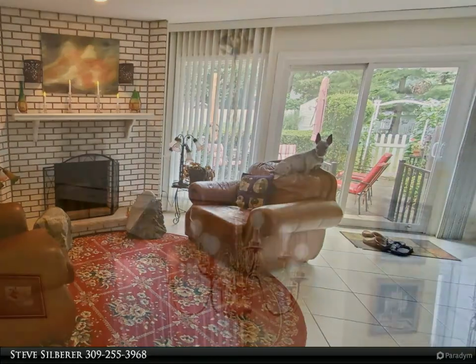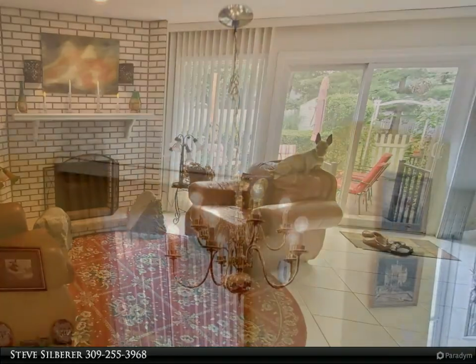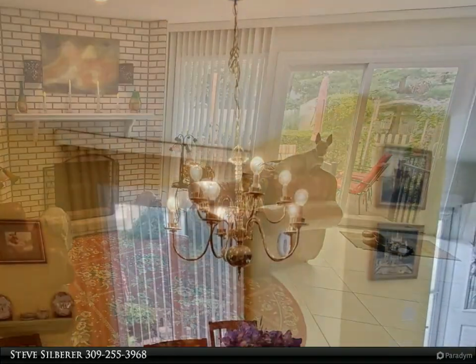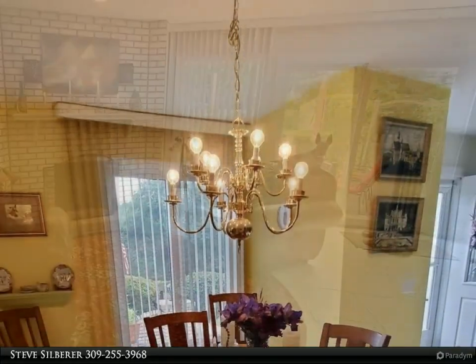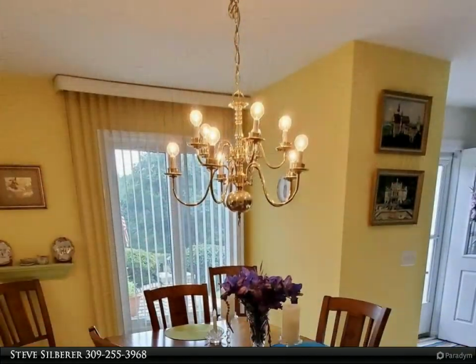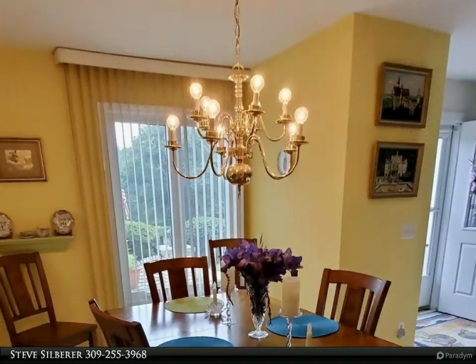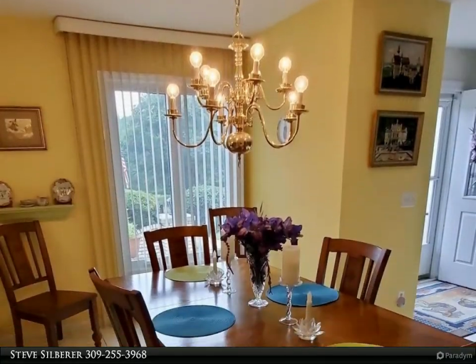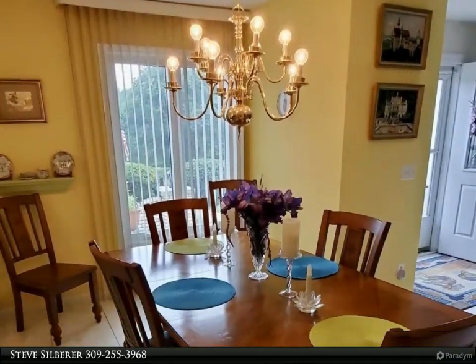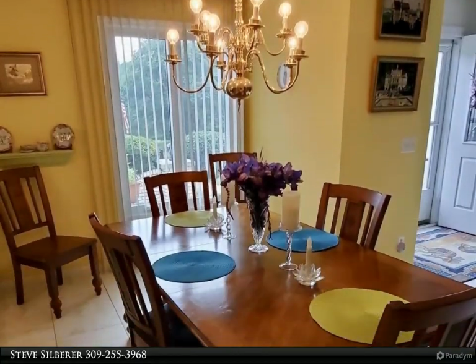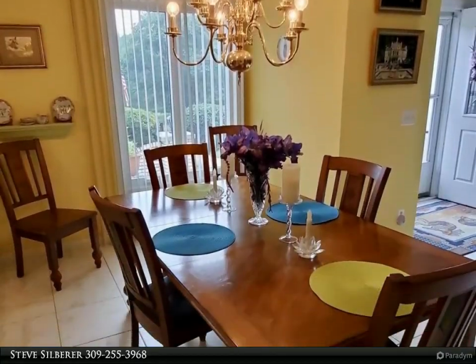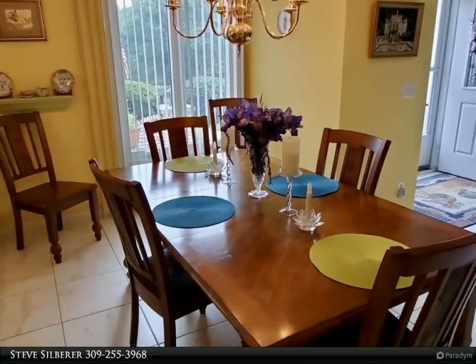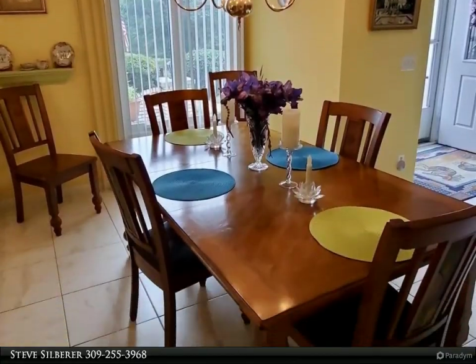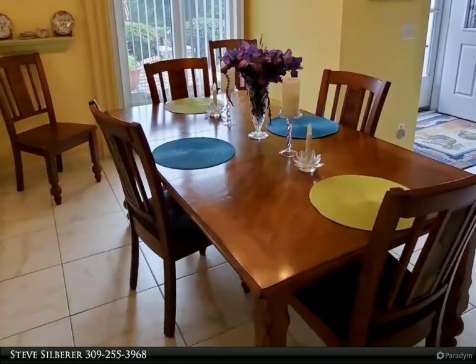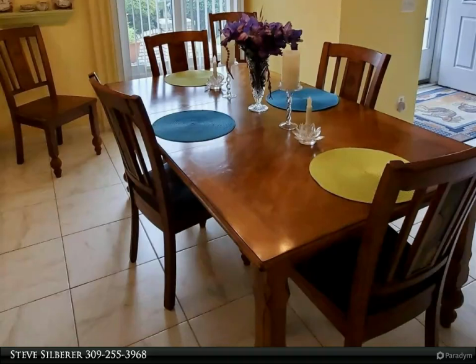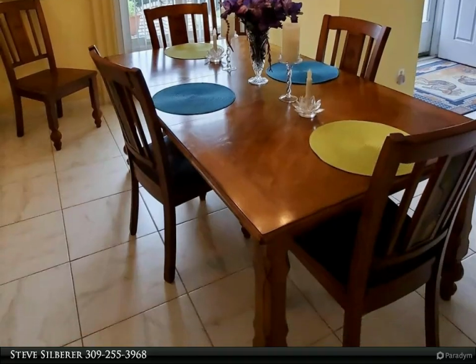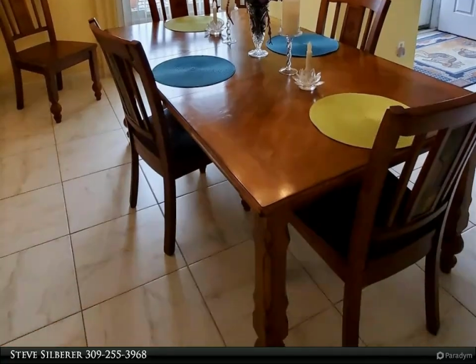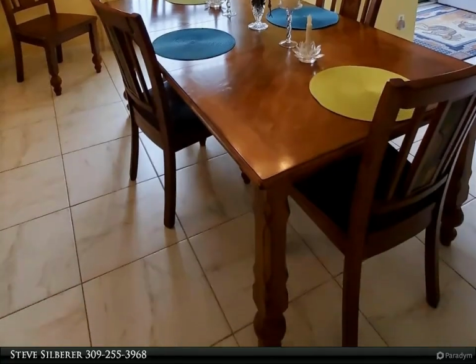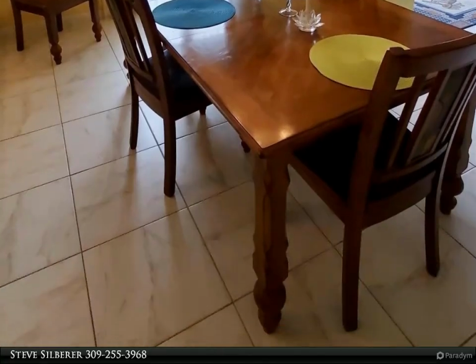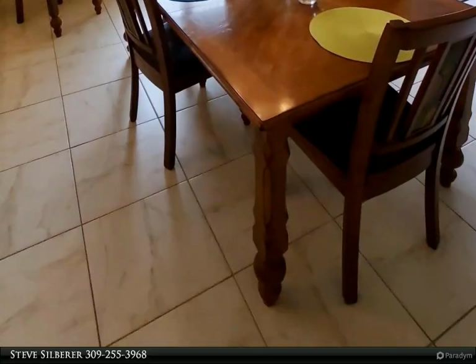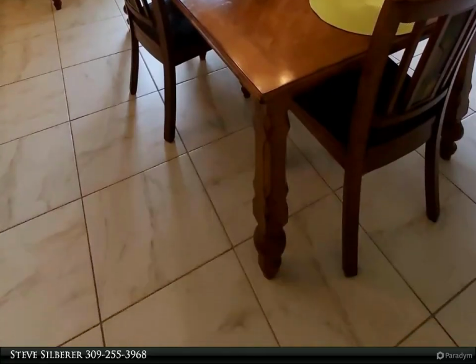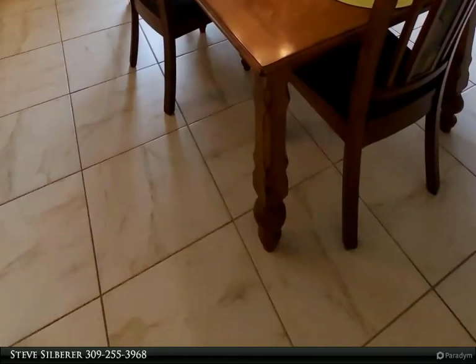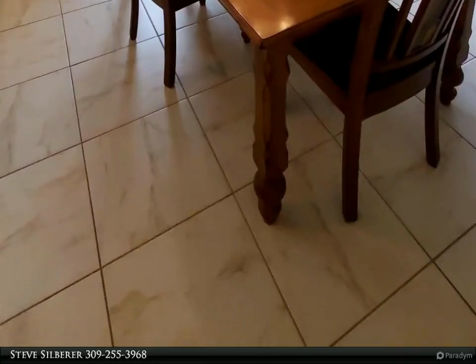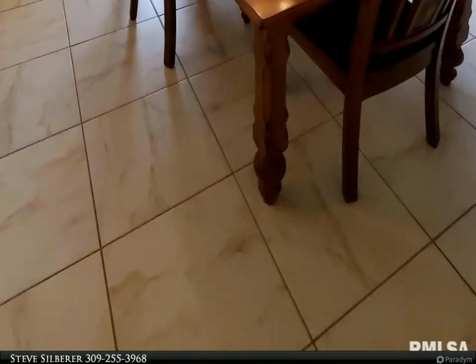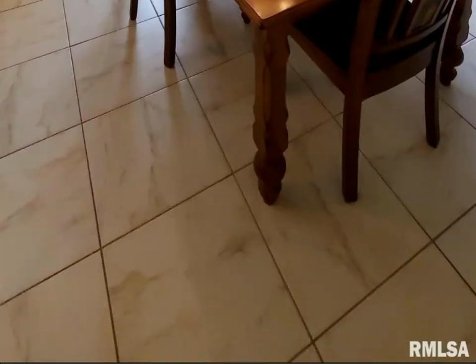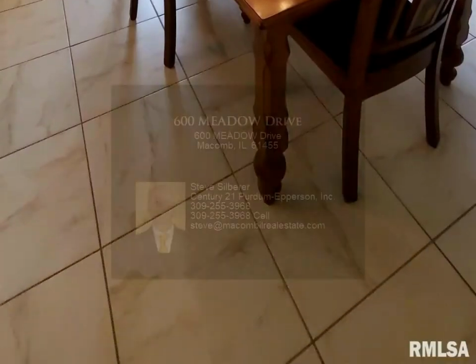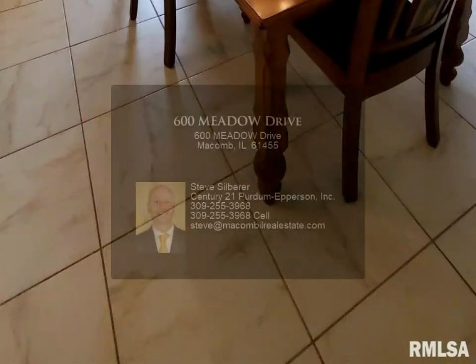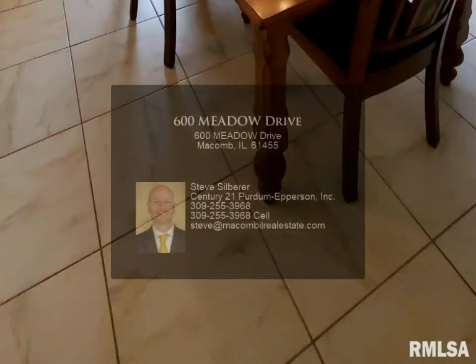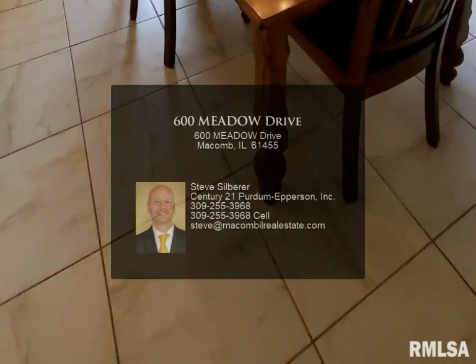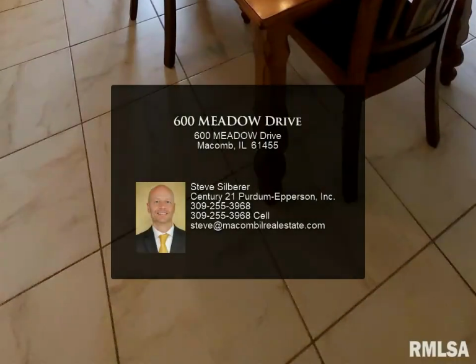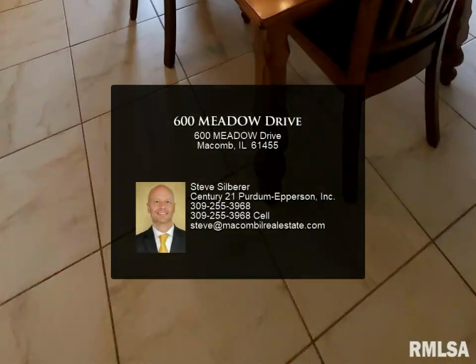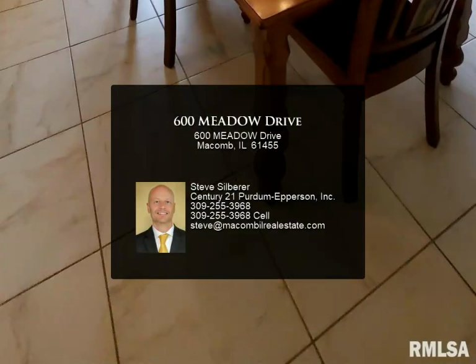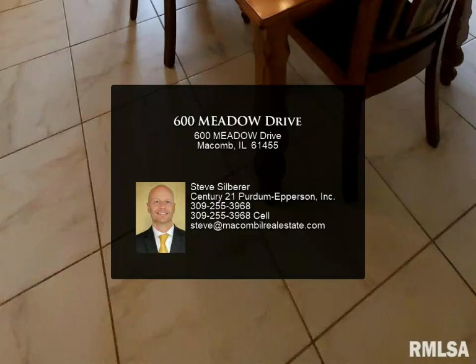The home has a large primary bedroom with spa-like bath and large walk-in closet. There is also another bedroom with an ensuite bath, and one other bedroom with a full bath.